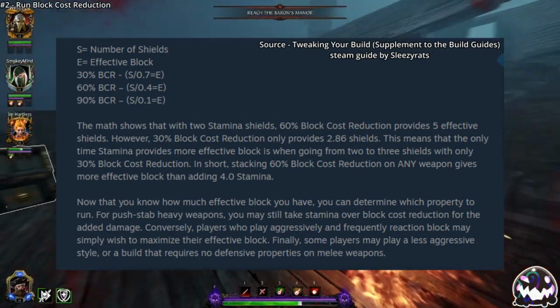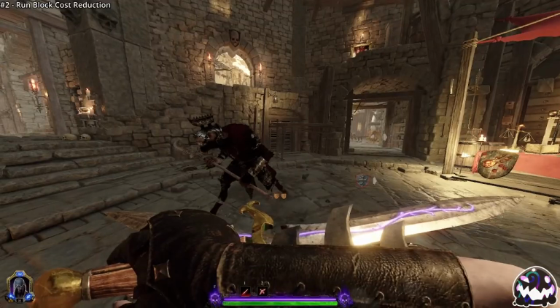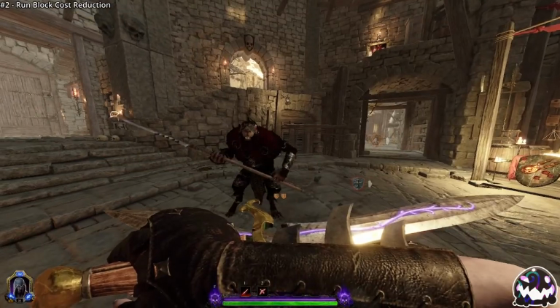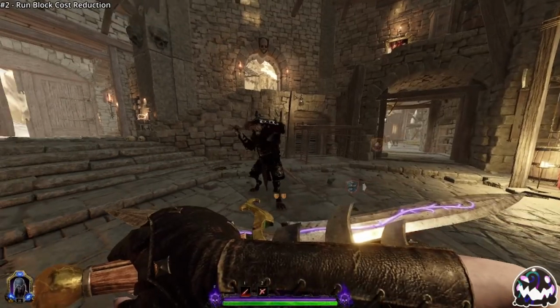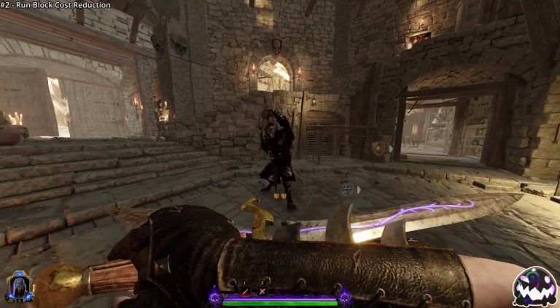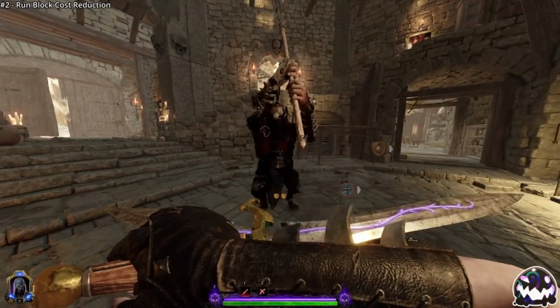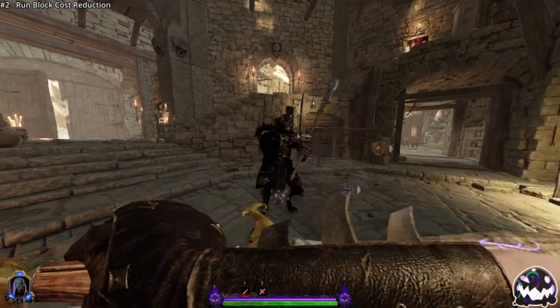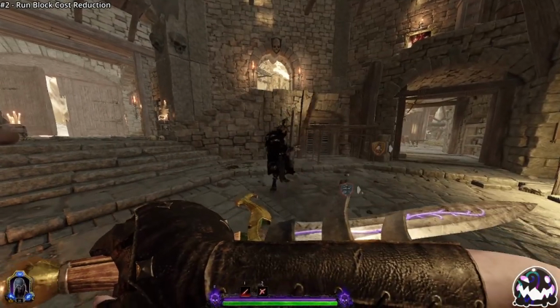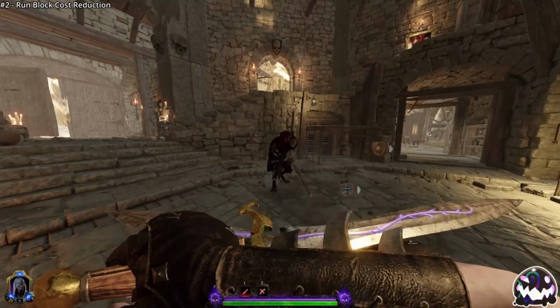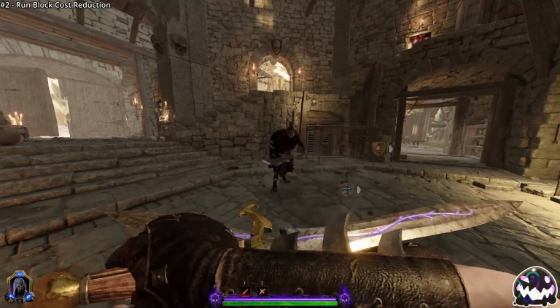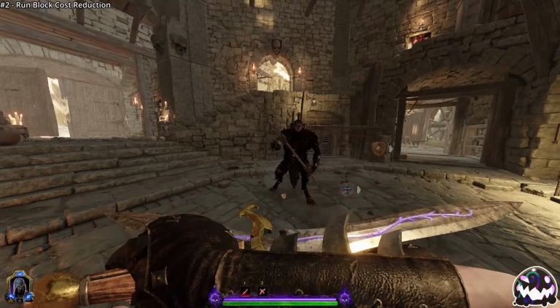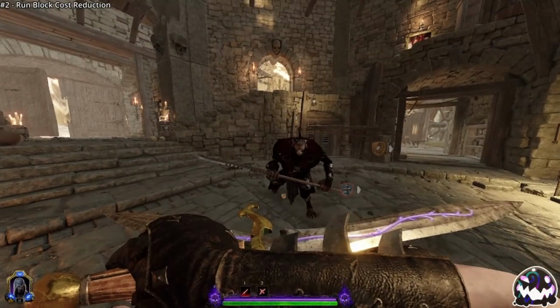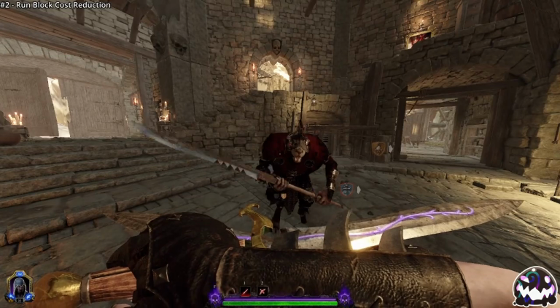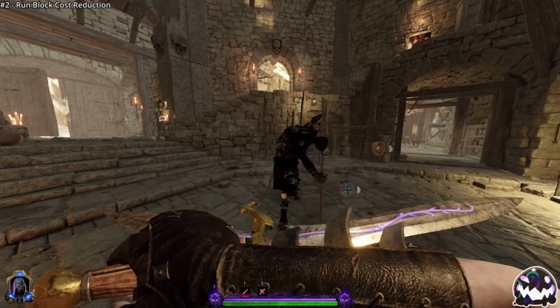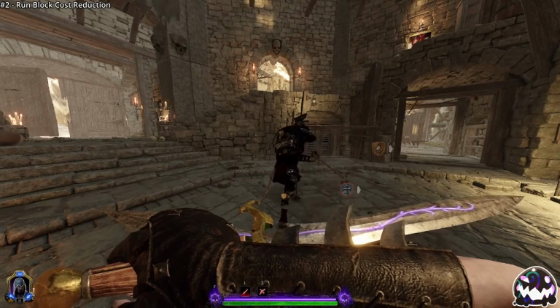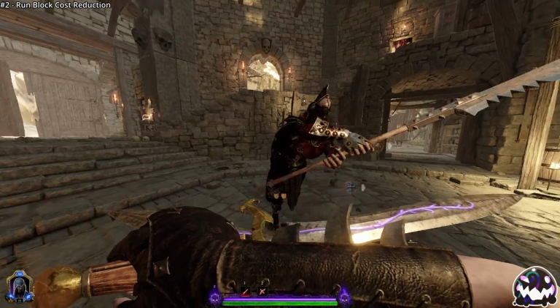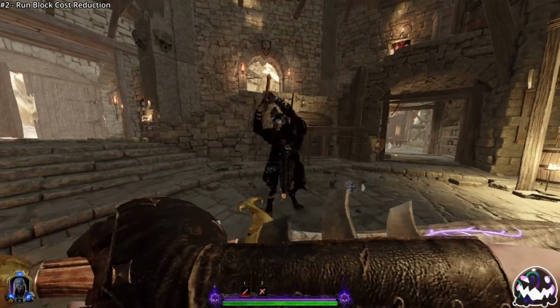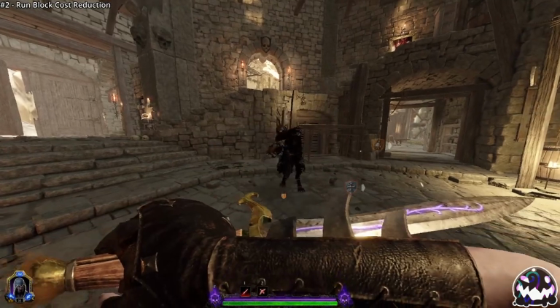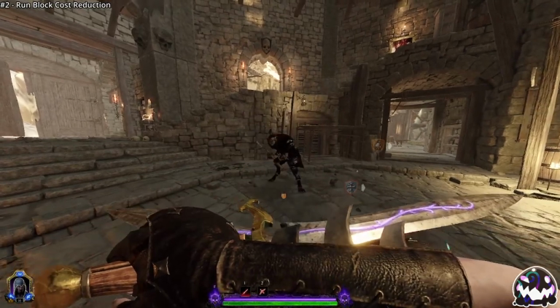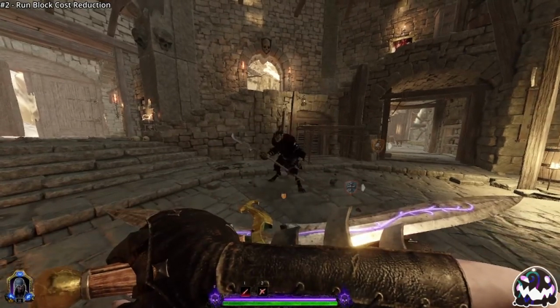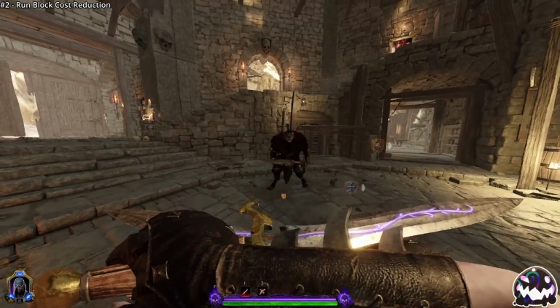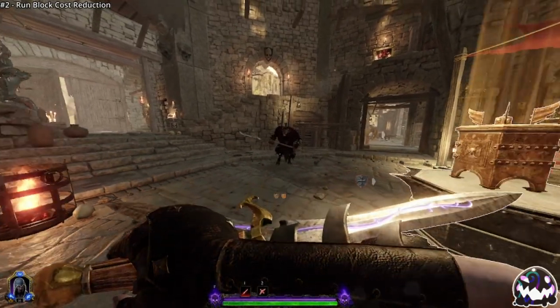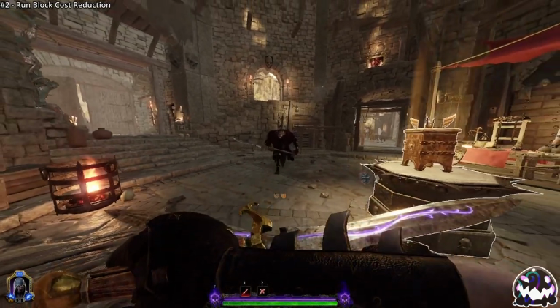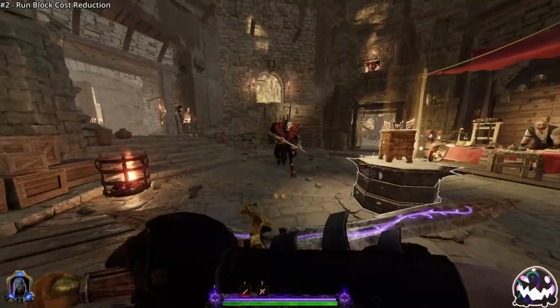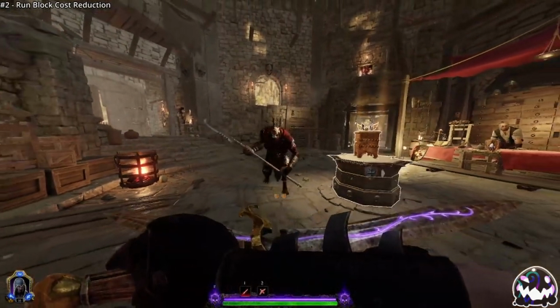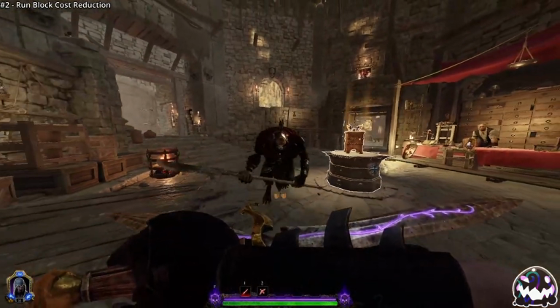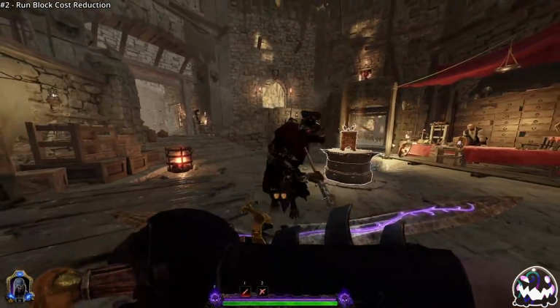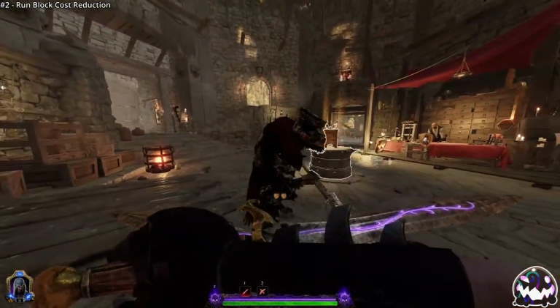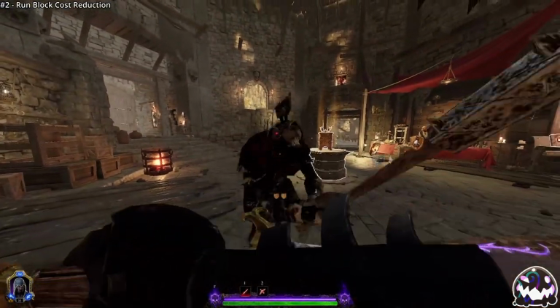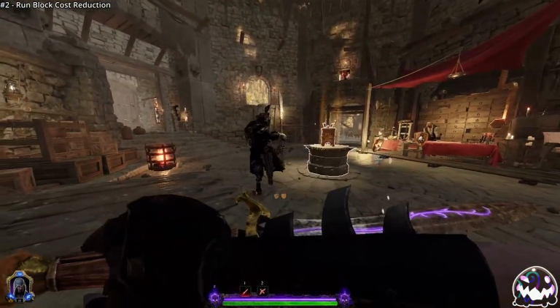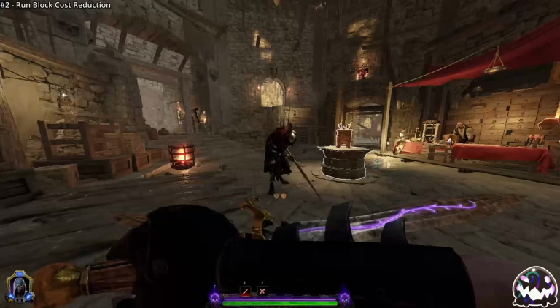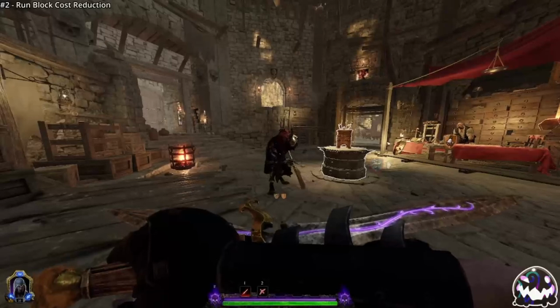In addition, when running 60% block cost reduction, you can block many attacks you wouldn't normally be able to block, even with just two stamina shields.